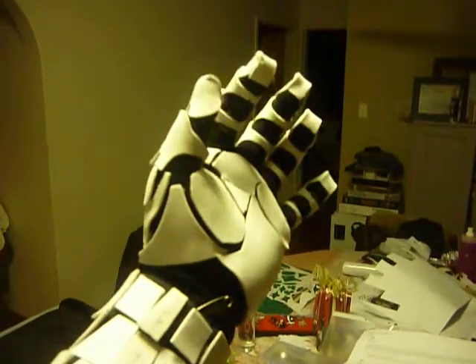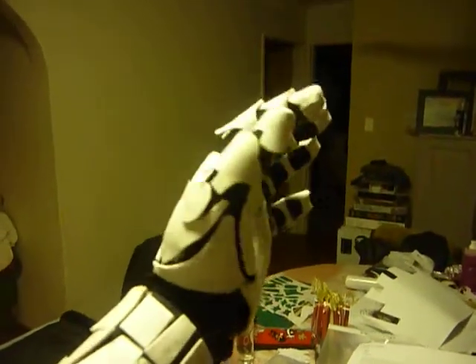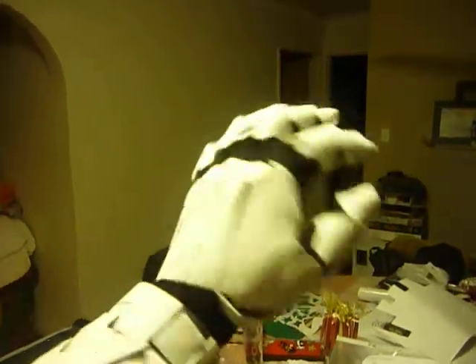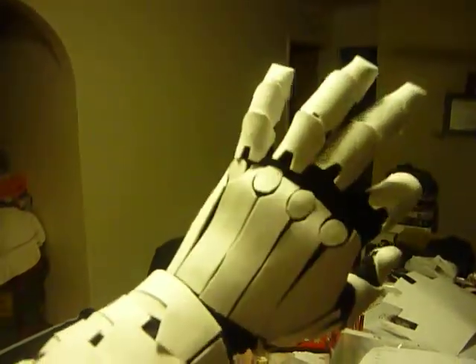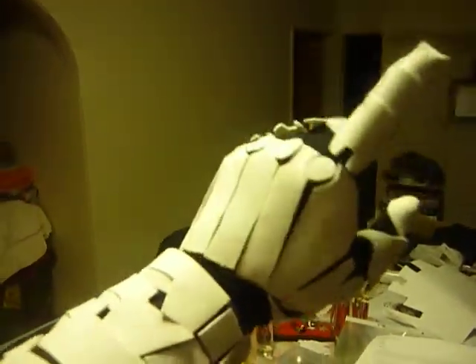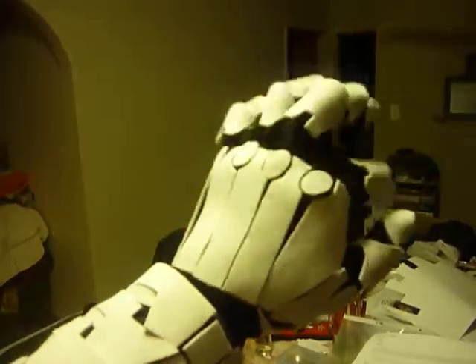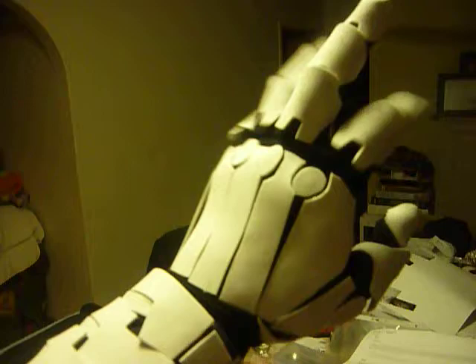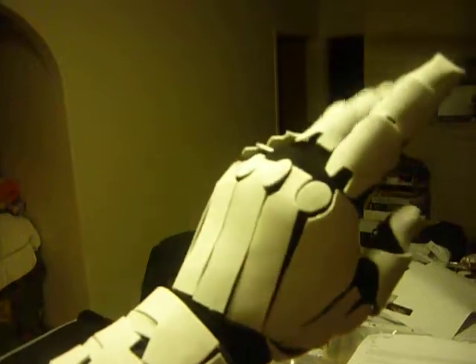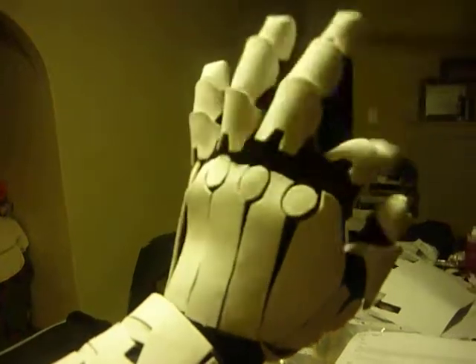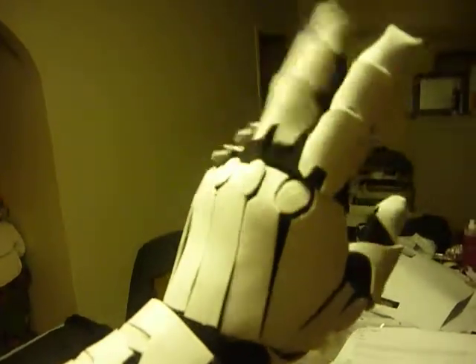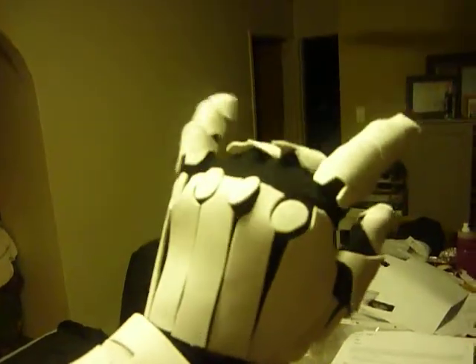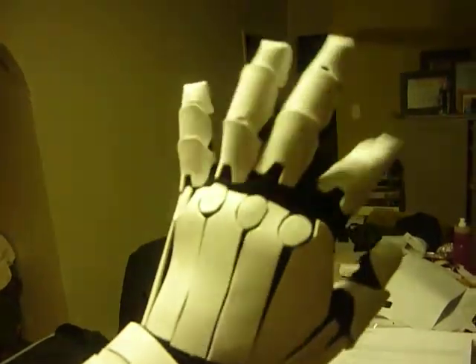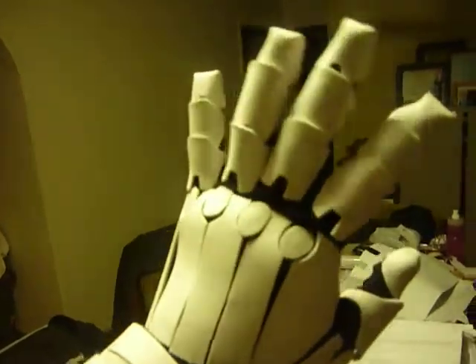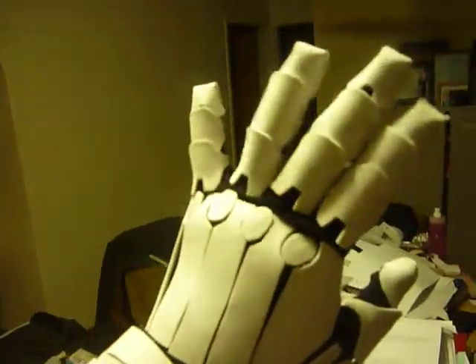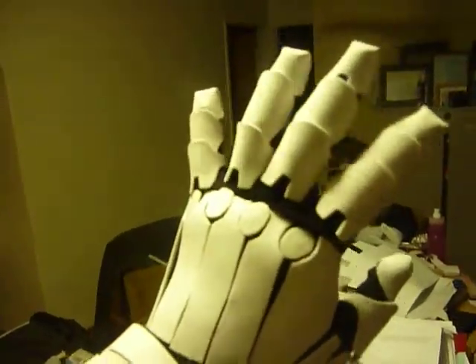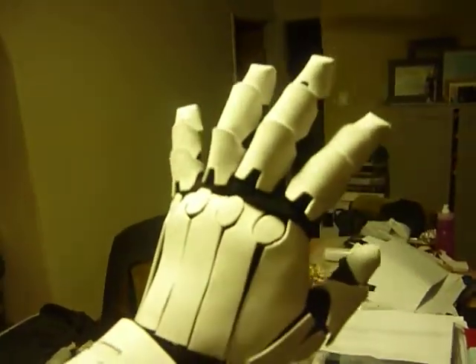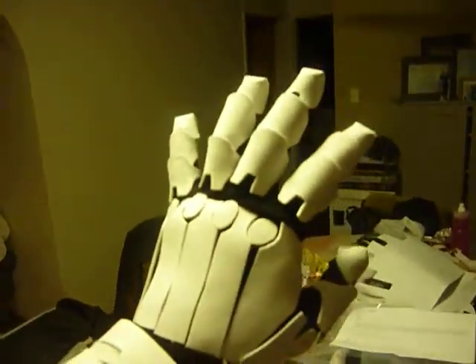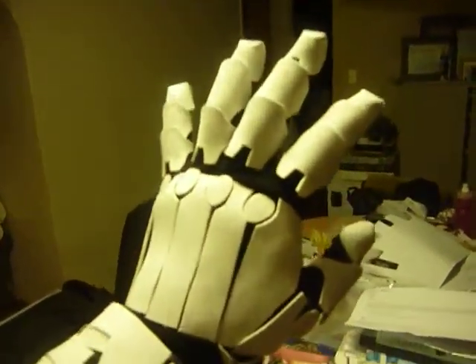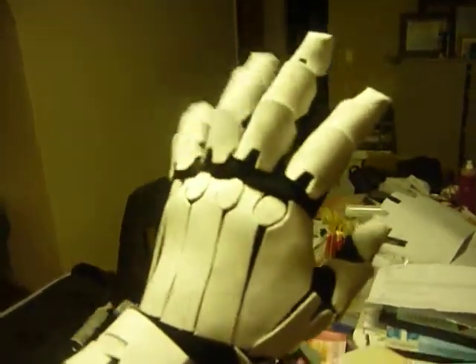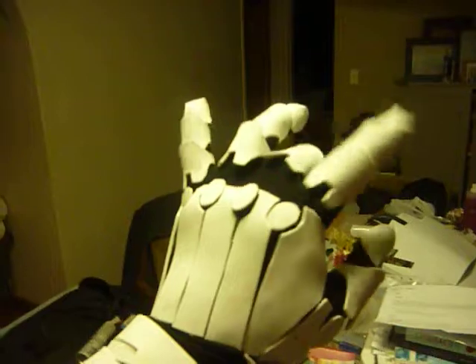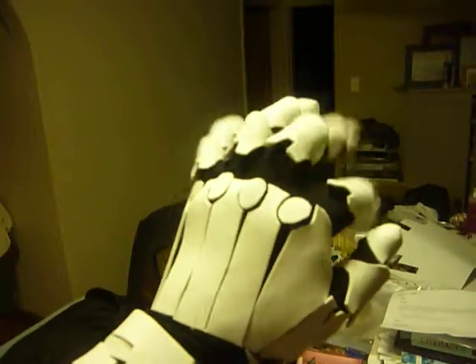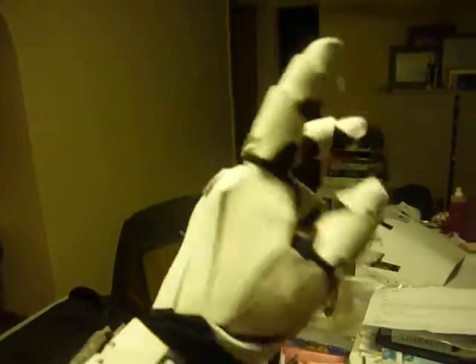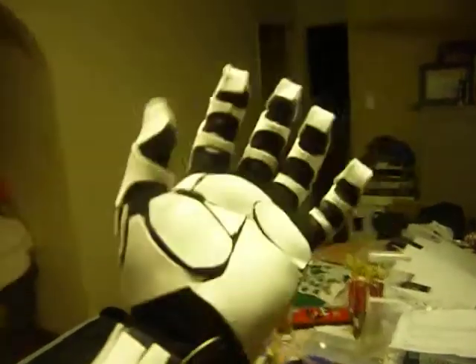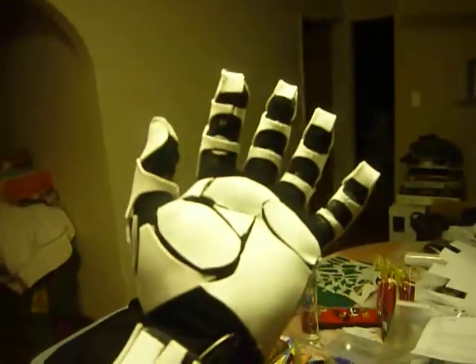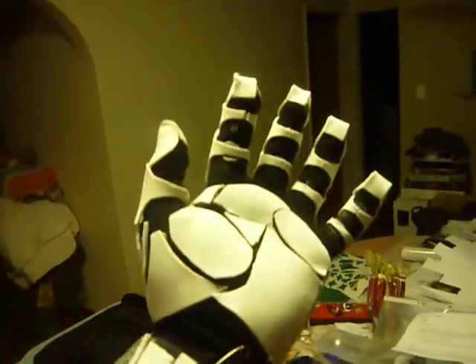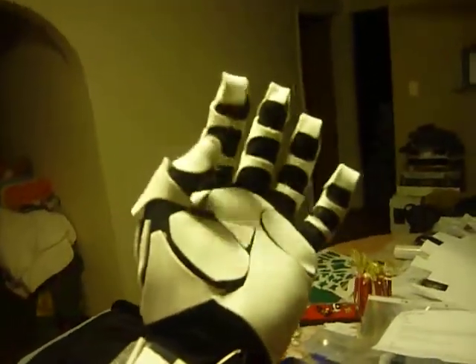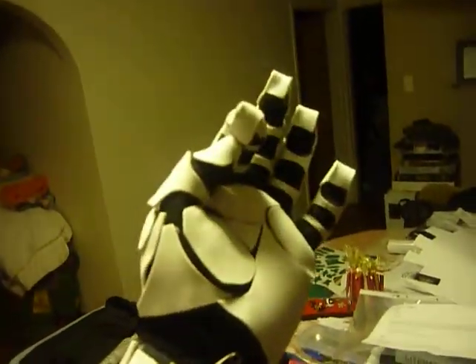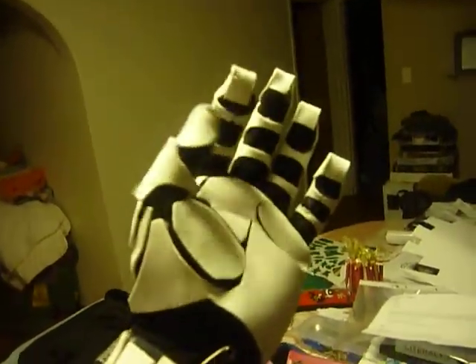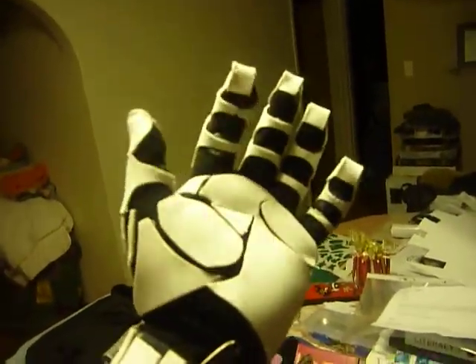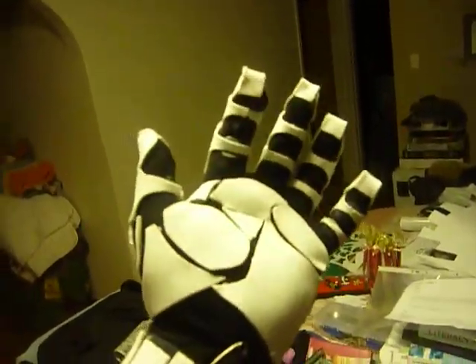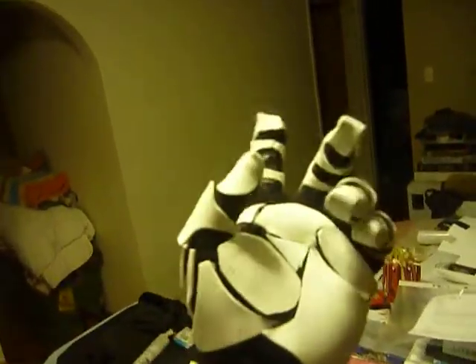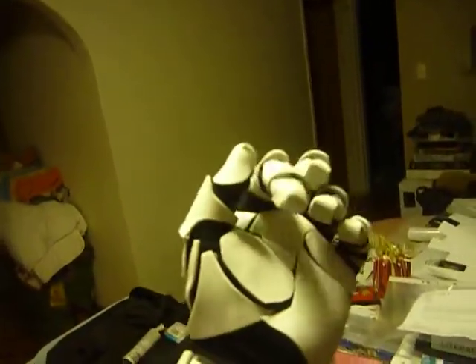Hello there, viewers of this video. This is my Captain America Winter Soldier Costume Progress 1.